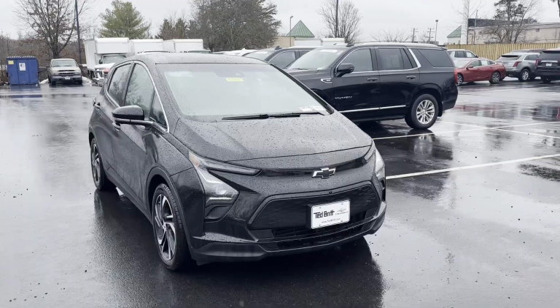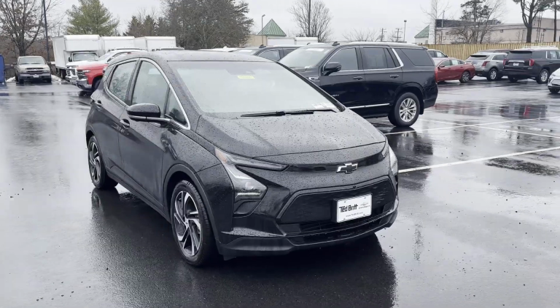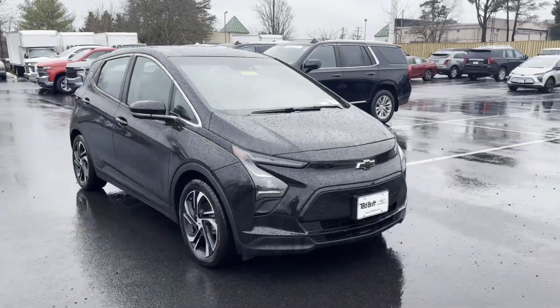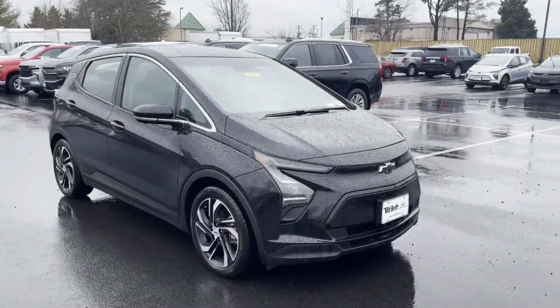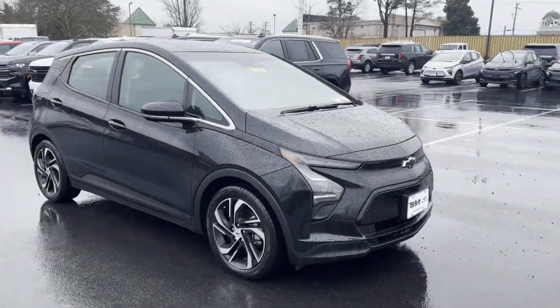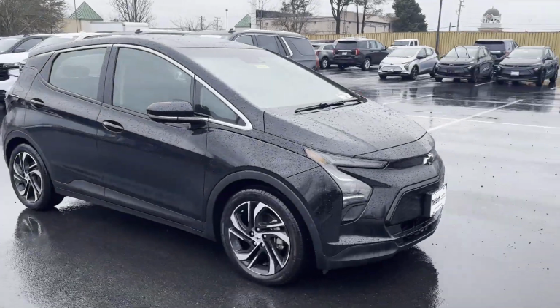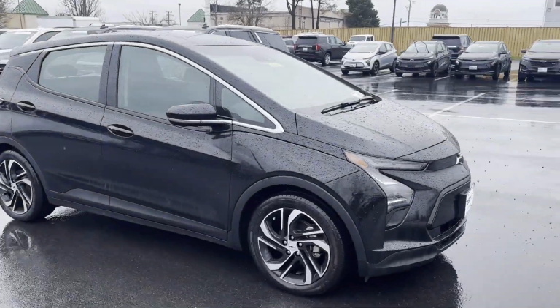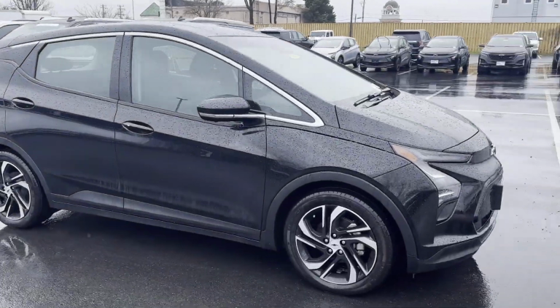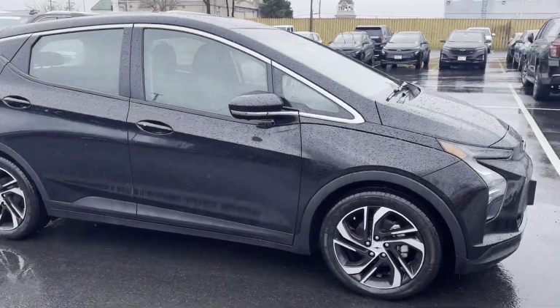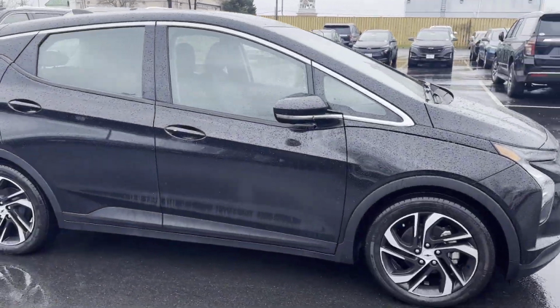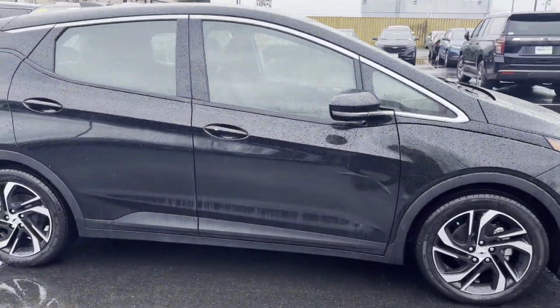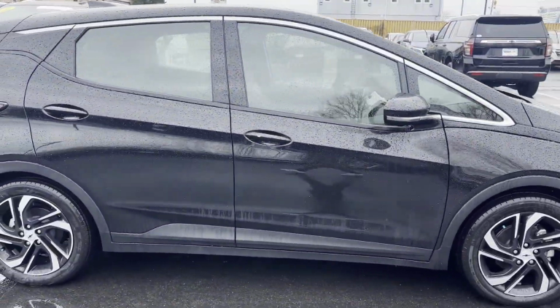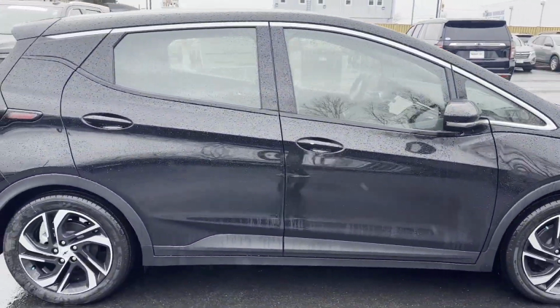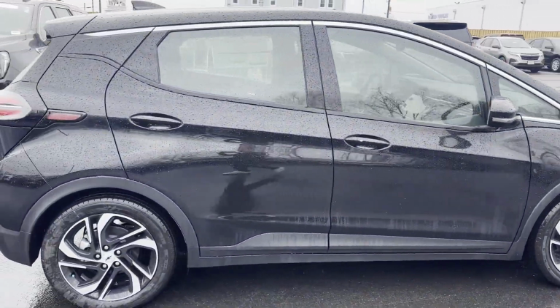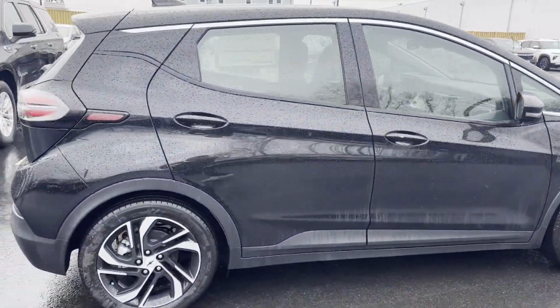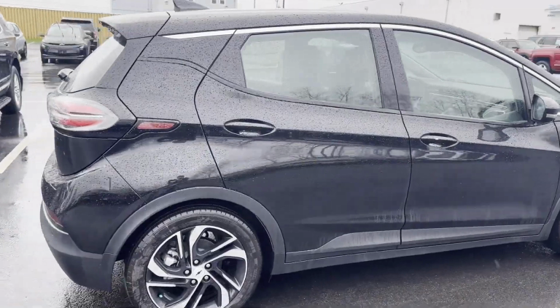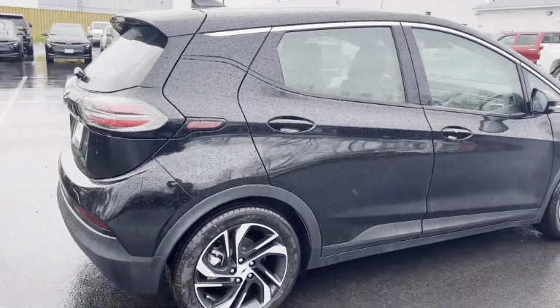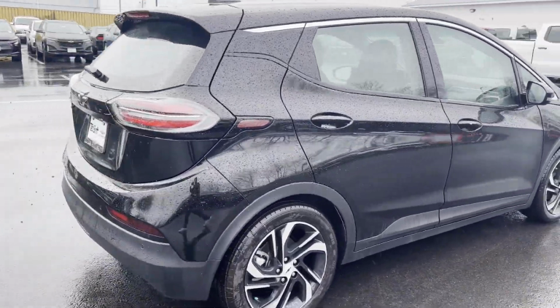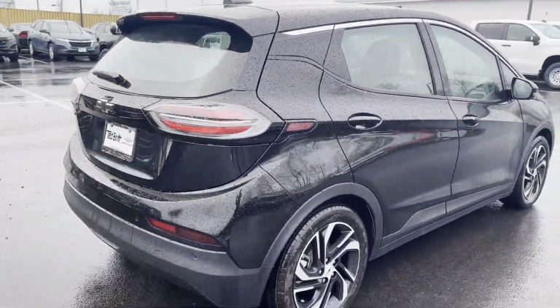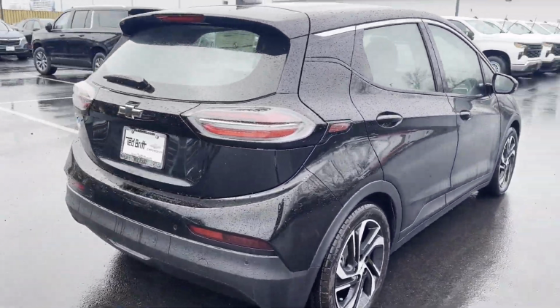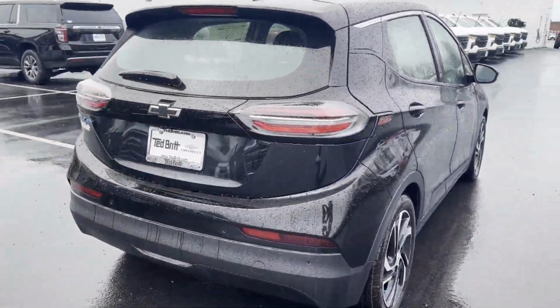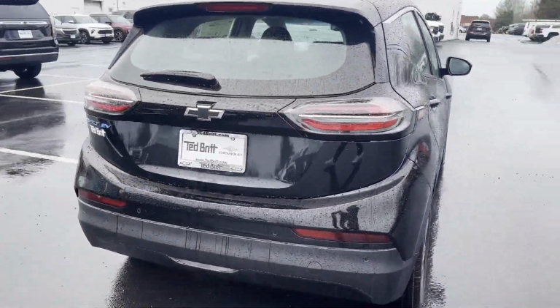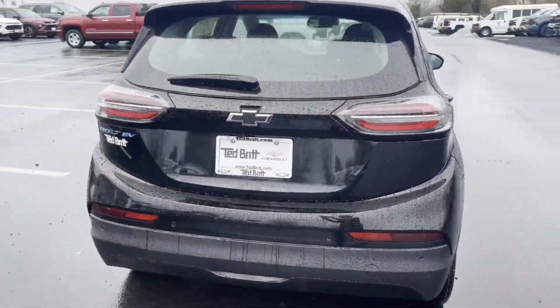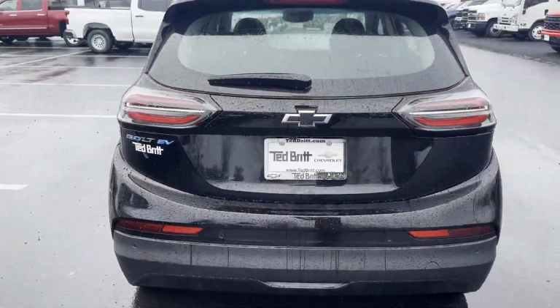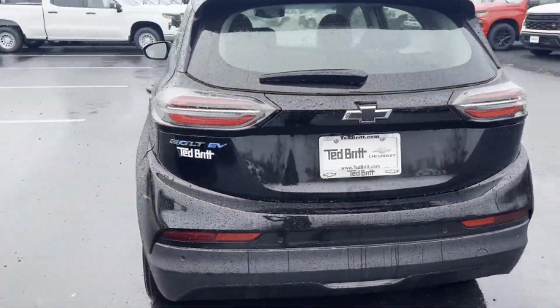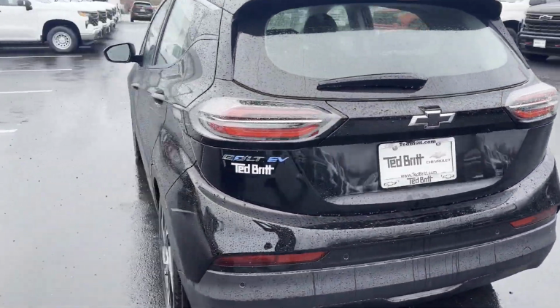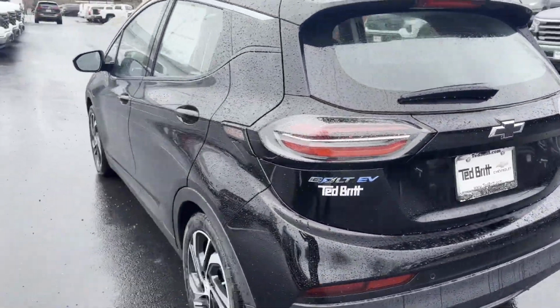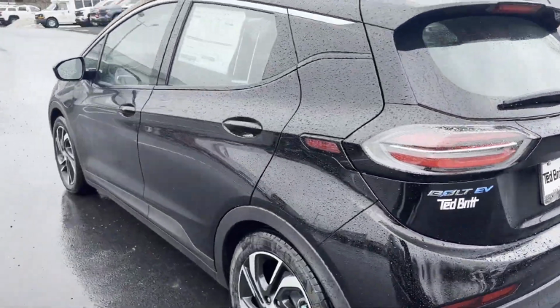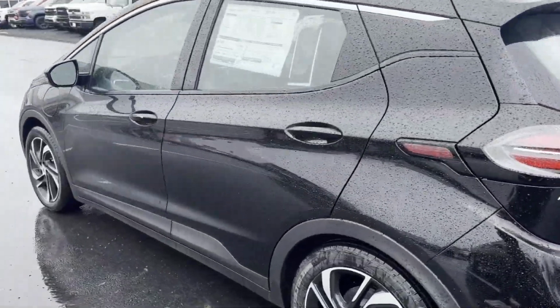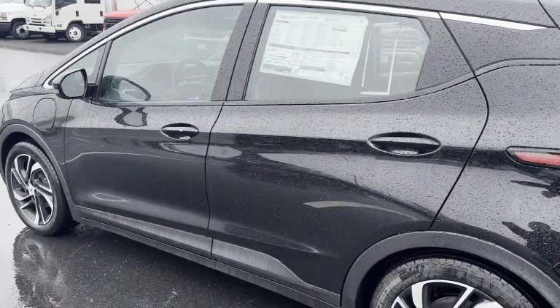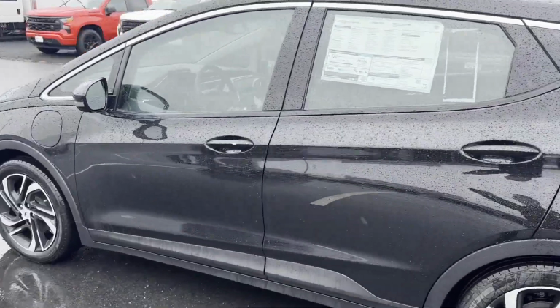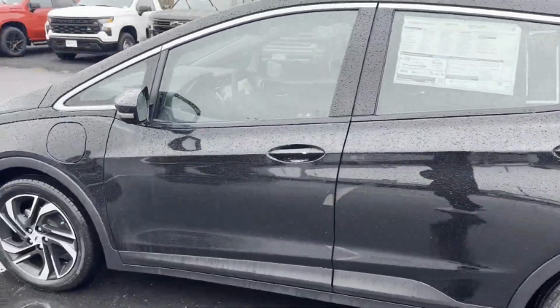2023 Chevrolet Bolt EV. This sedan combines safety and comfort with style and performance. You won't be able to pass up on these extra features.